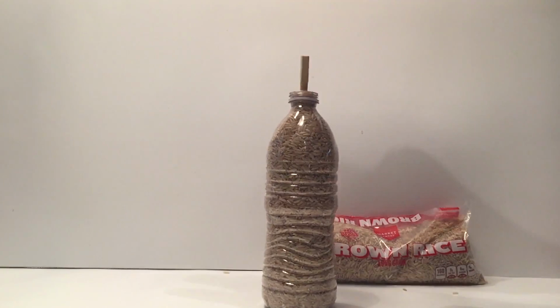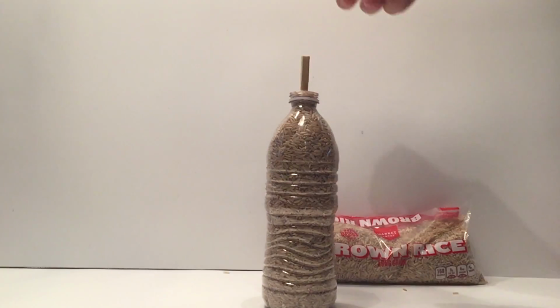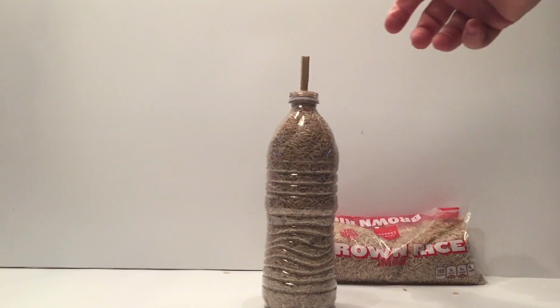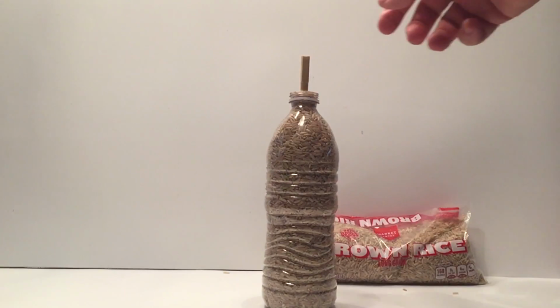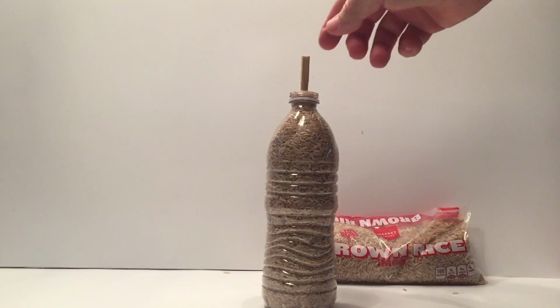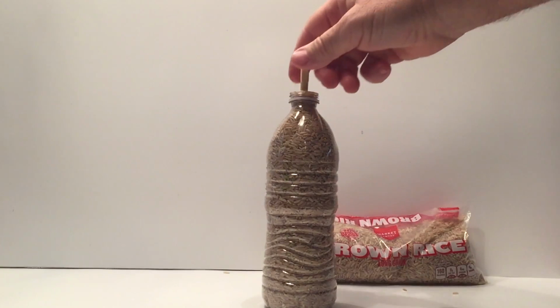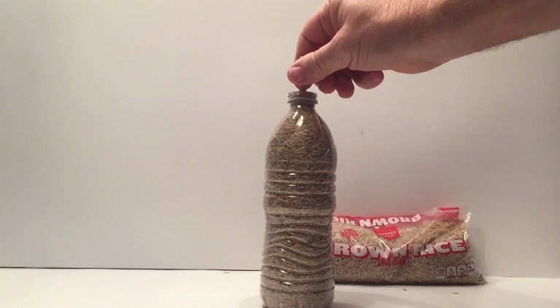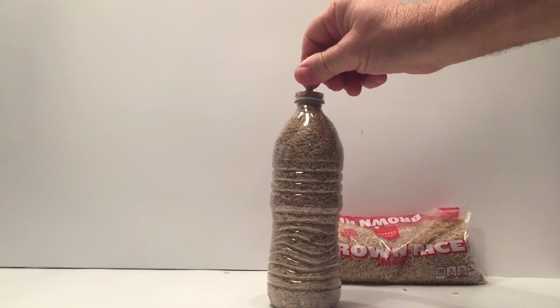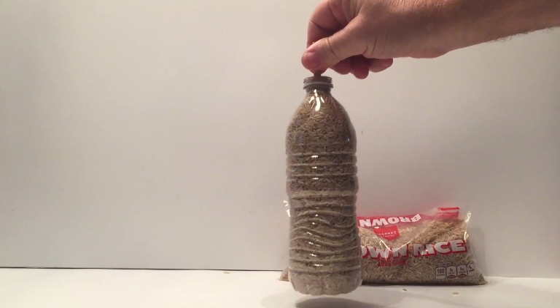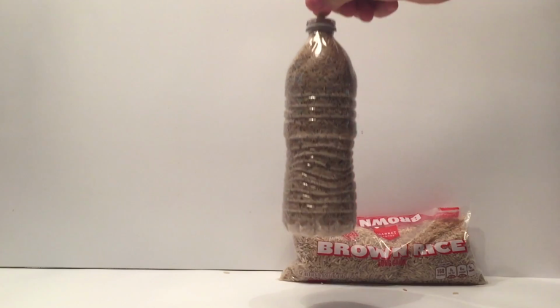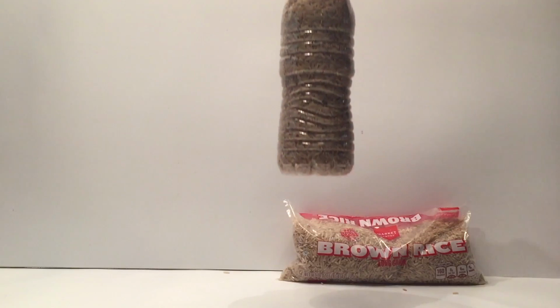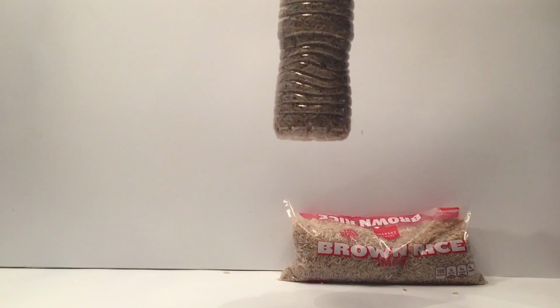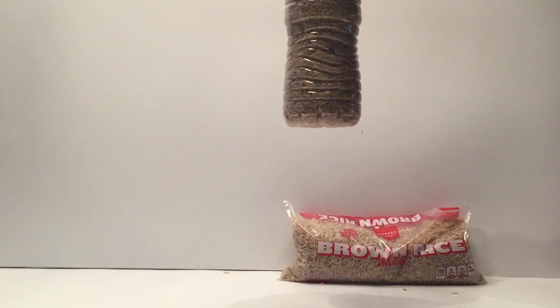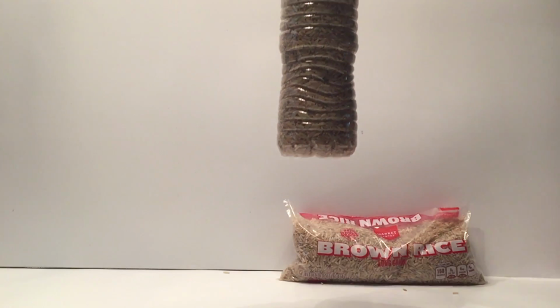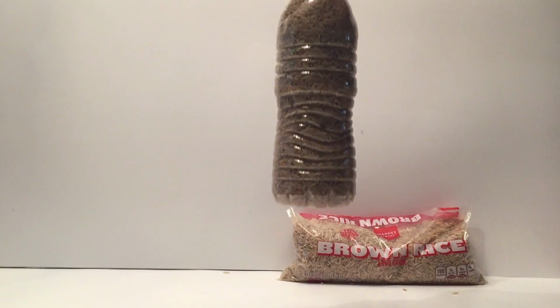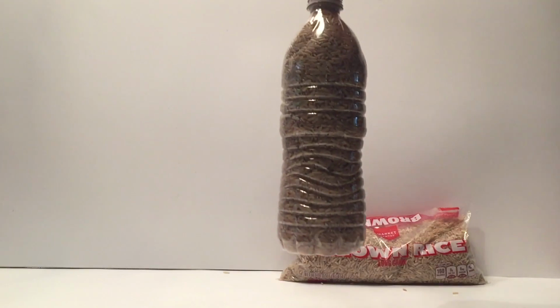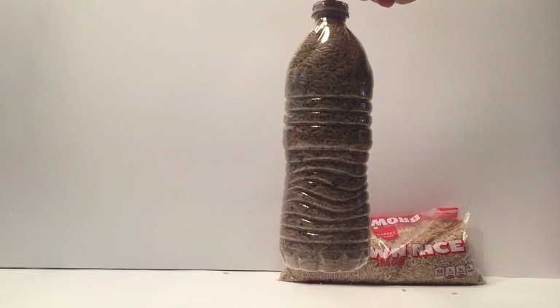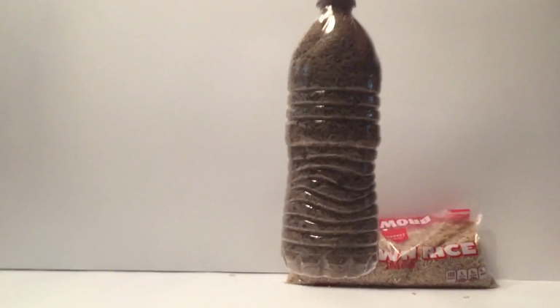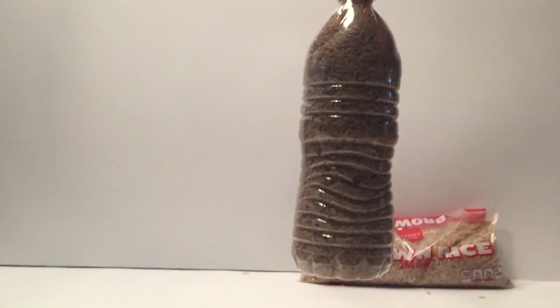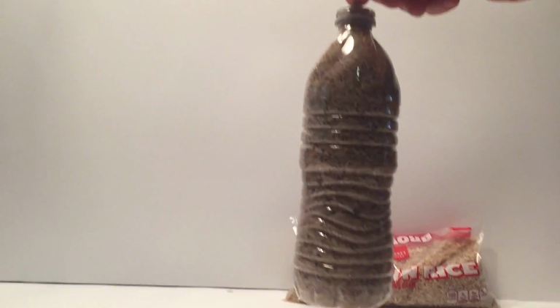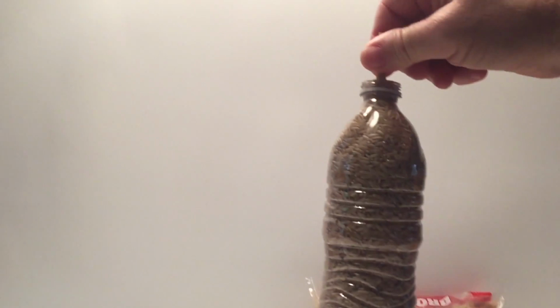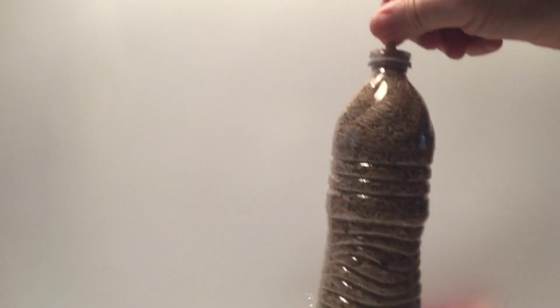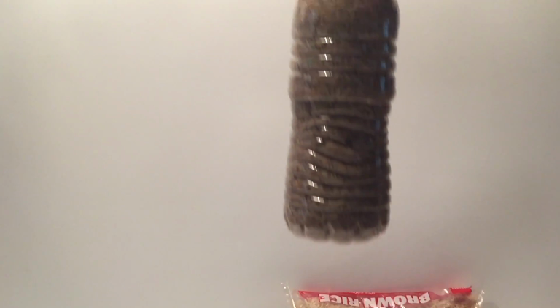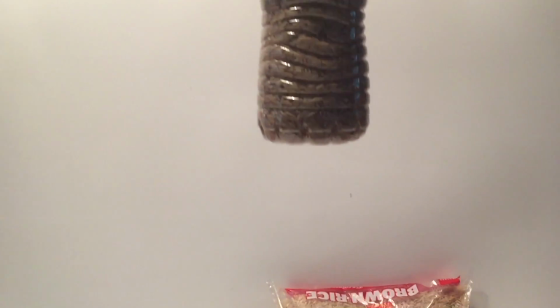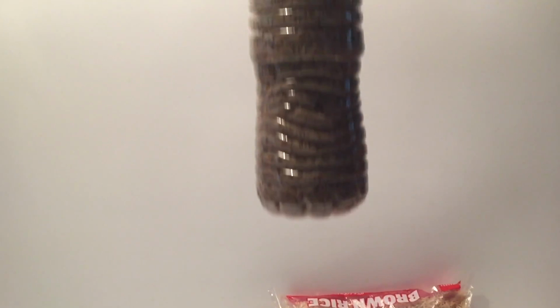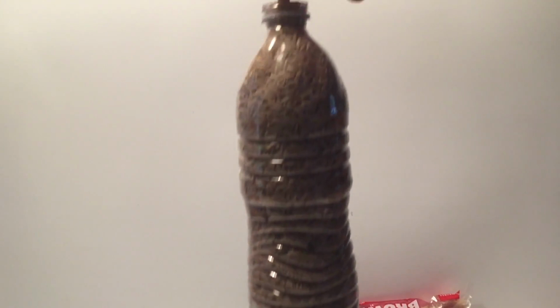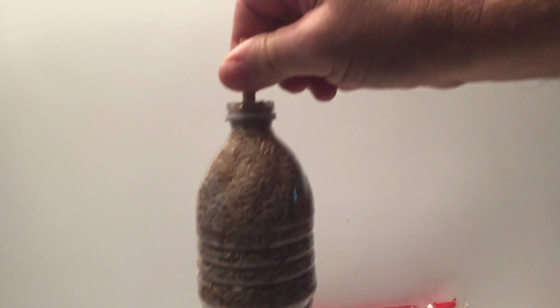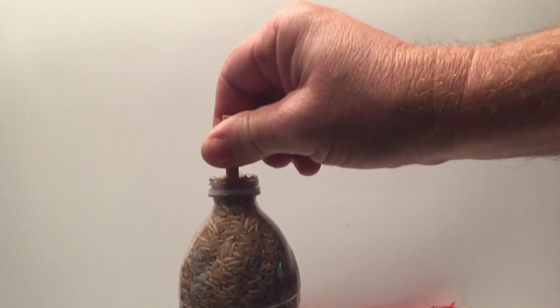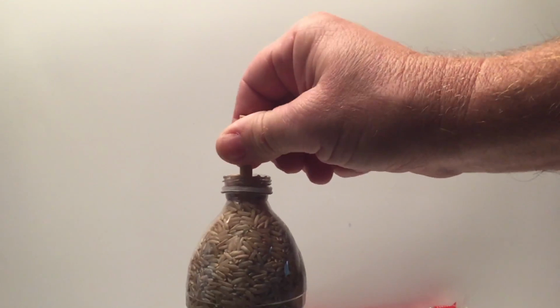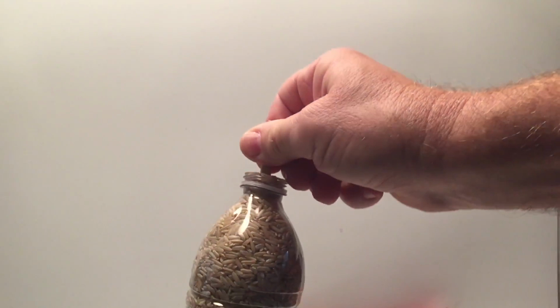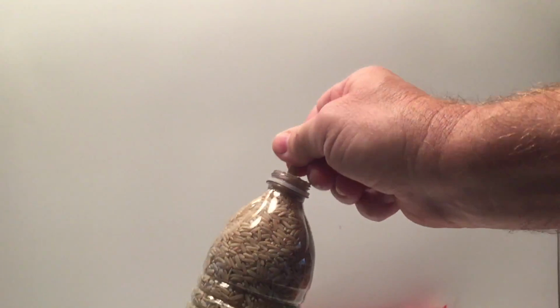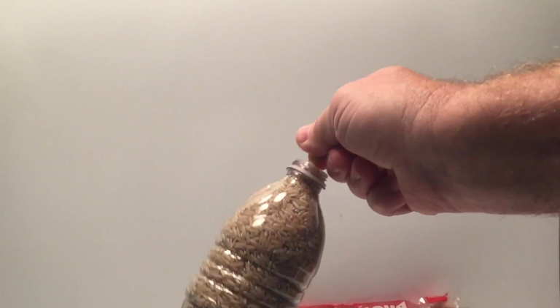And here we go — we're going to get a second attempt, and ta-da! We can do it. The answer is yes, we can pick up a bottle of rice.